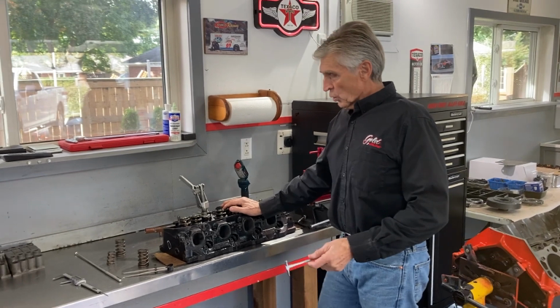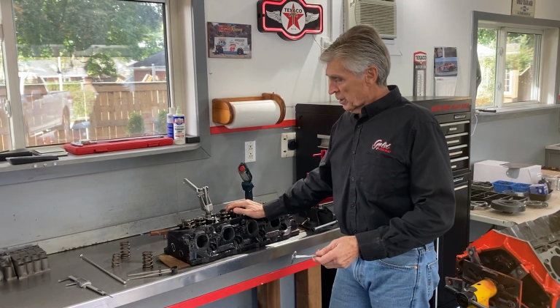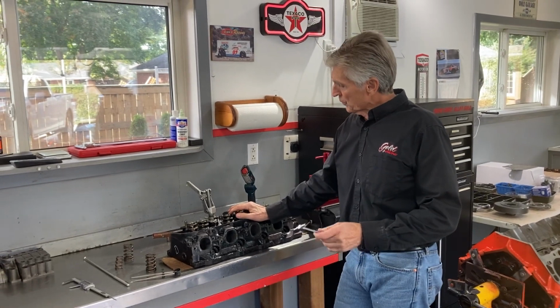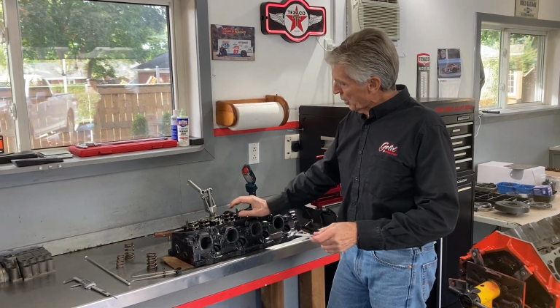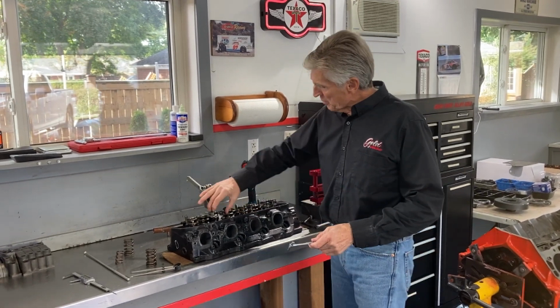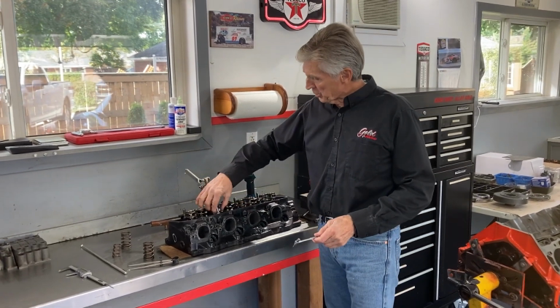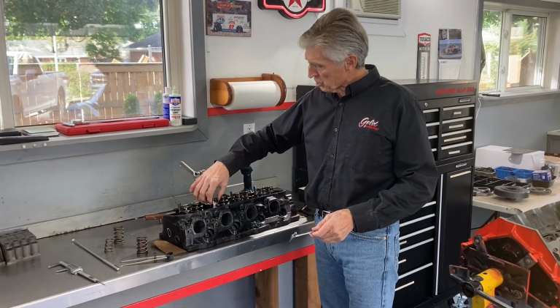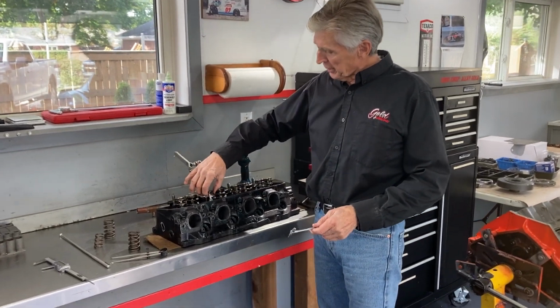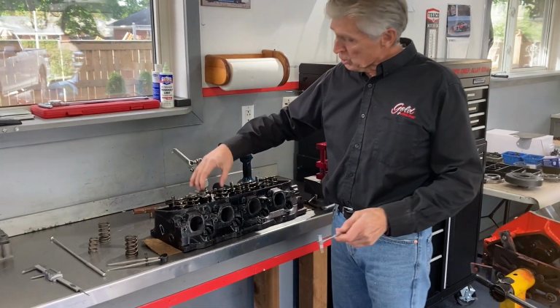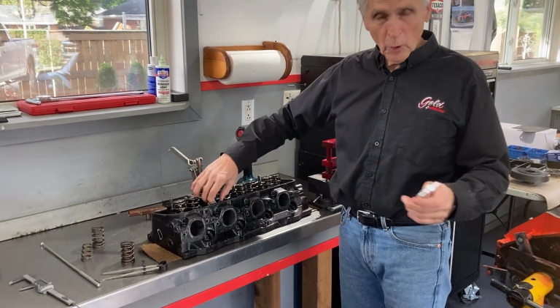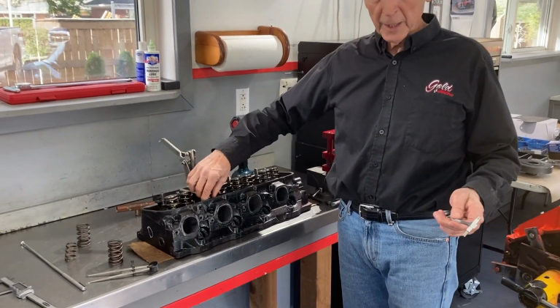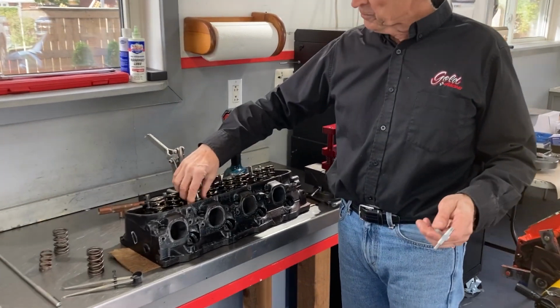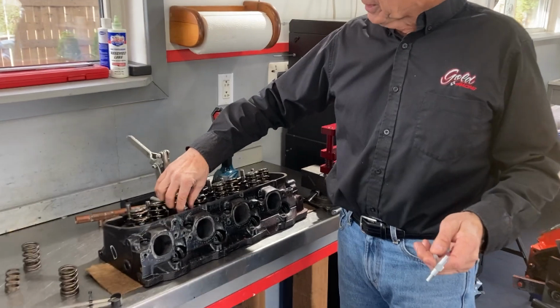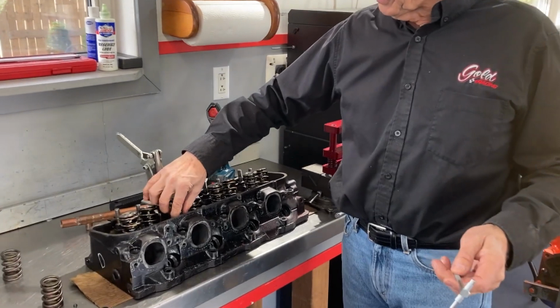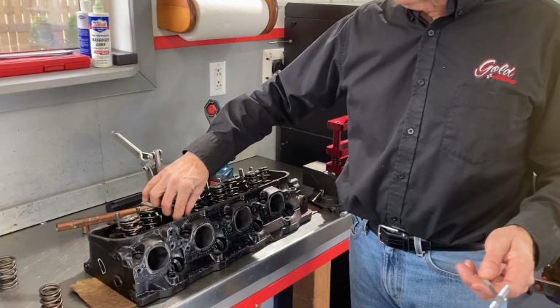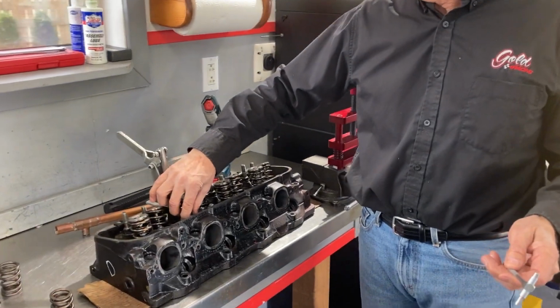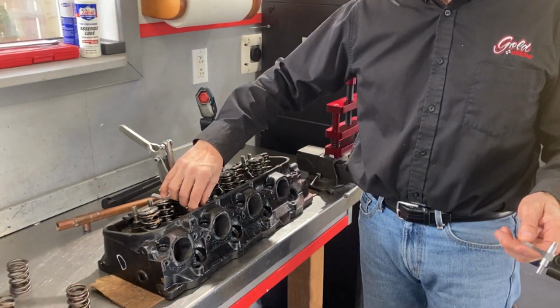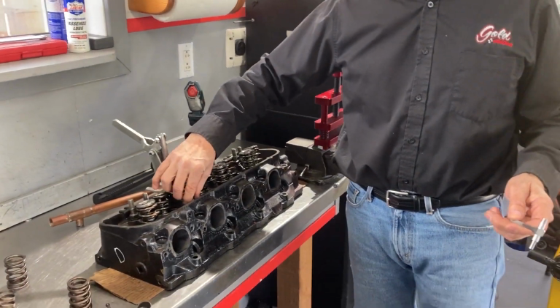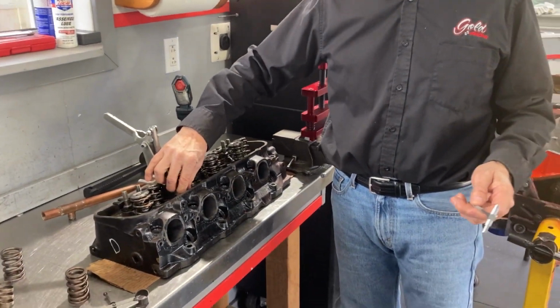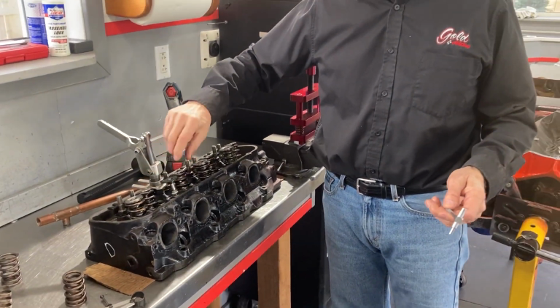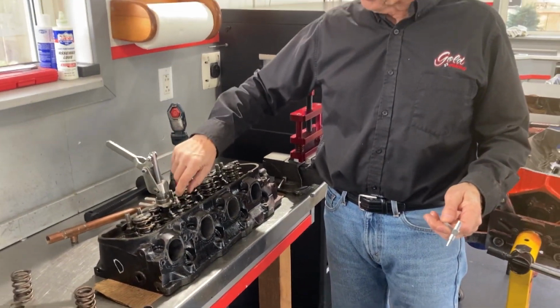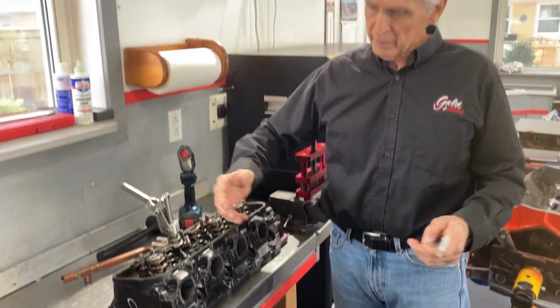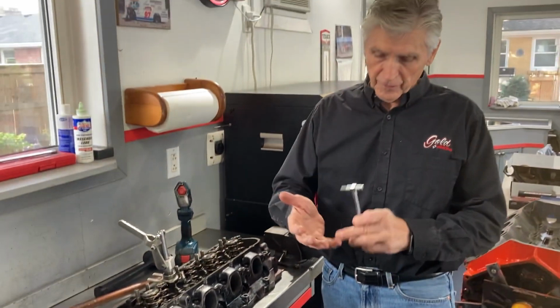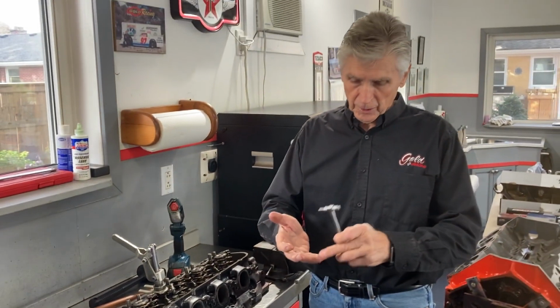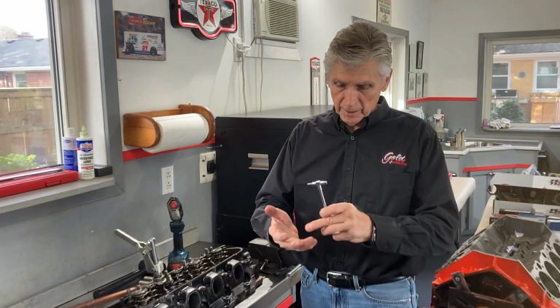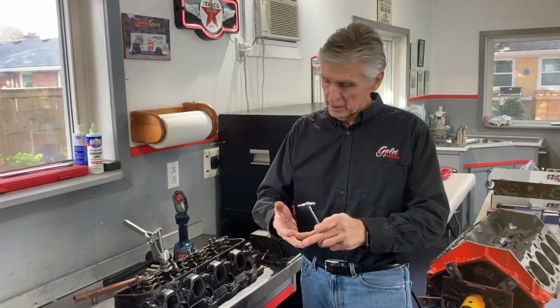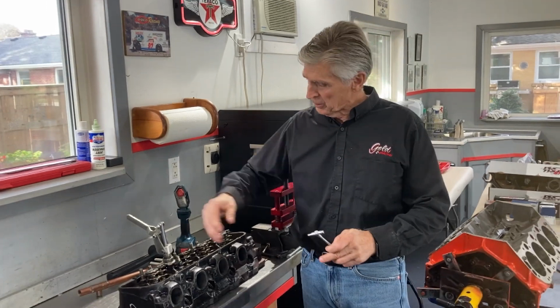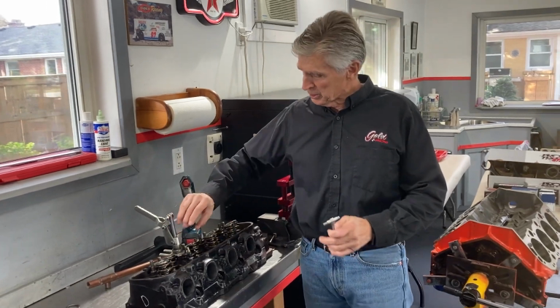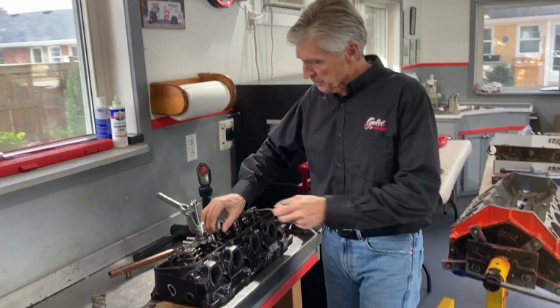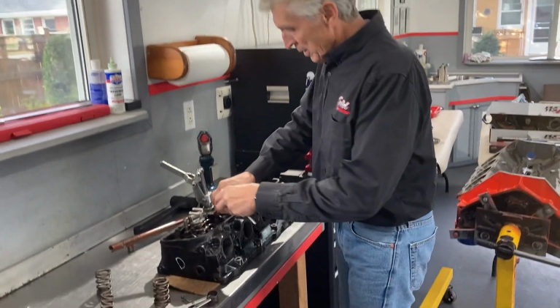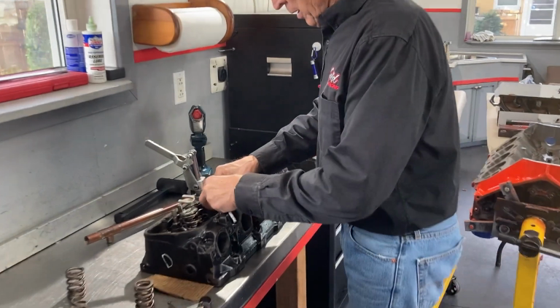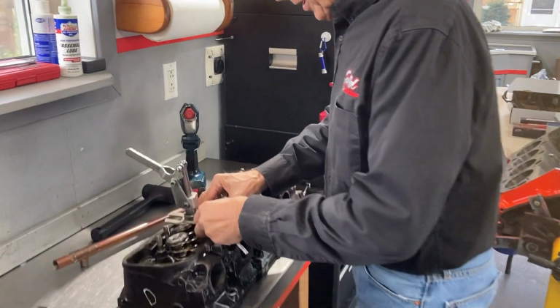How do we measure what this installed height is? Once we know what it is, we can add shims. You can buy shims that fit under there in 15, 30, and 60 thou increments of thickness.